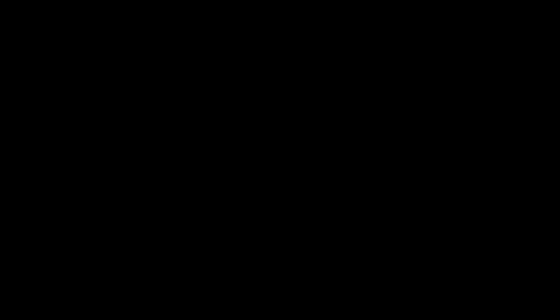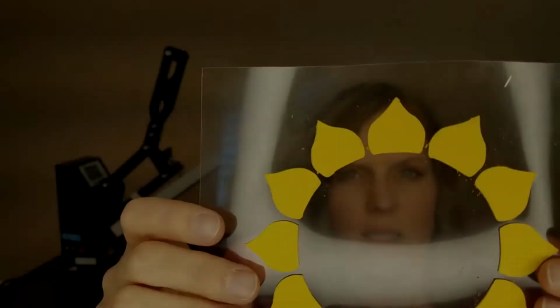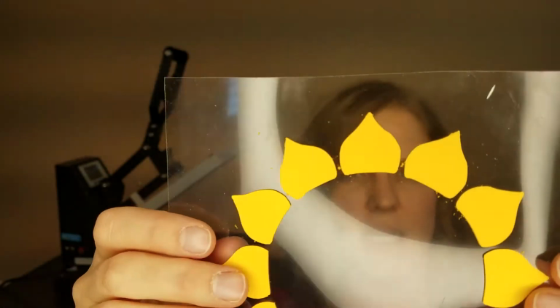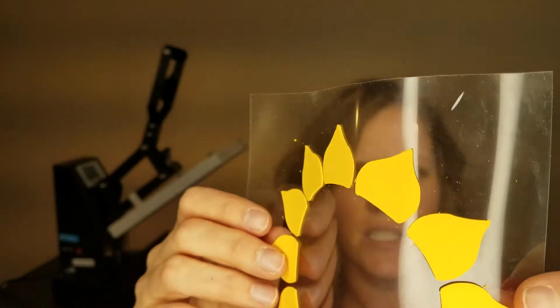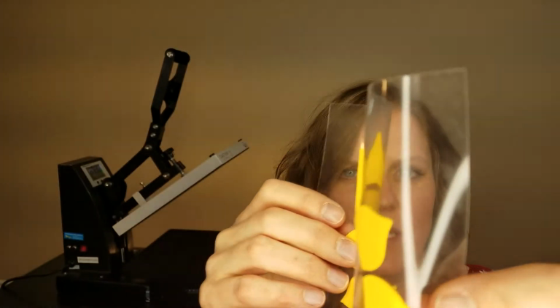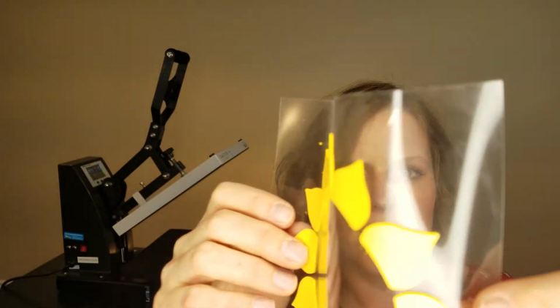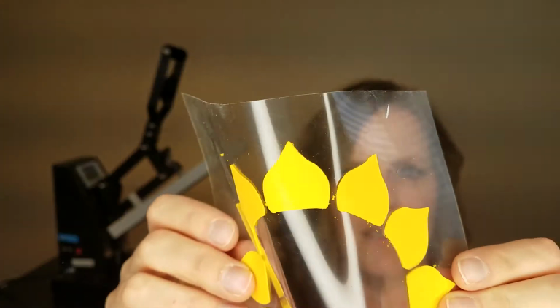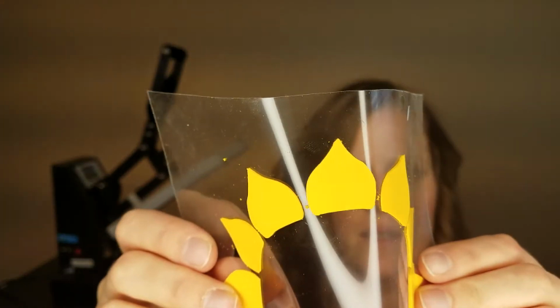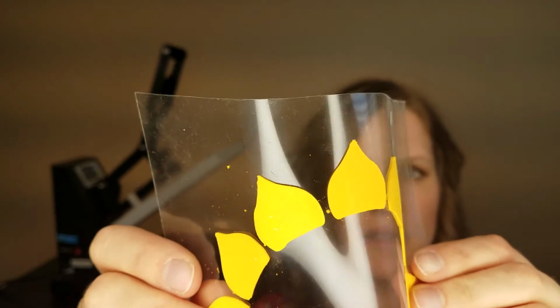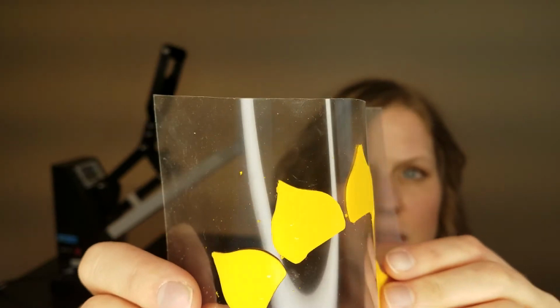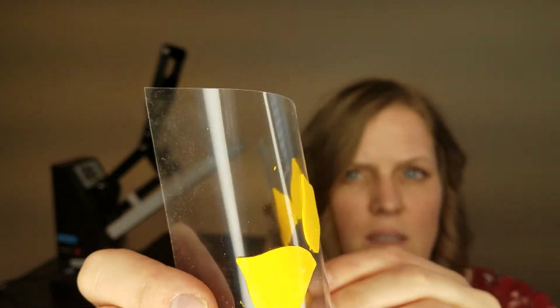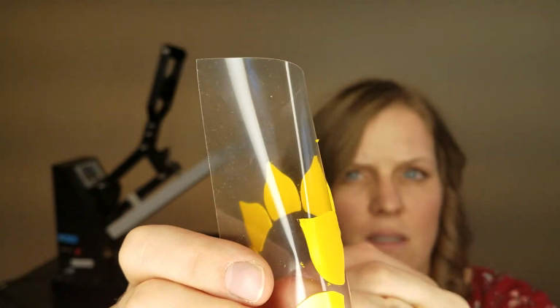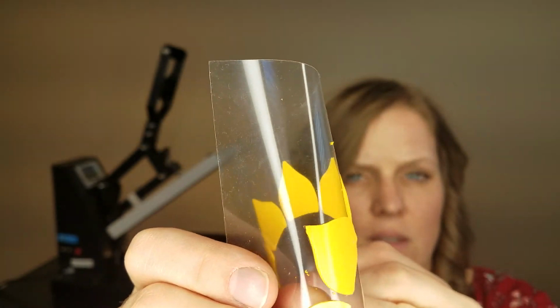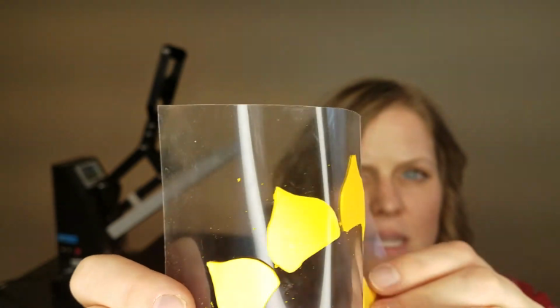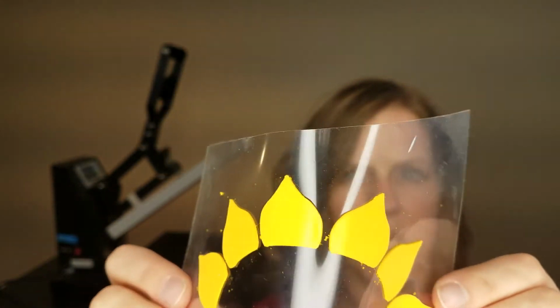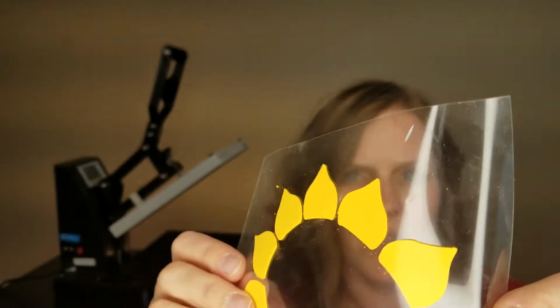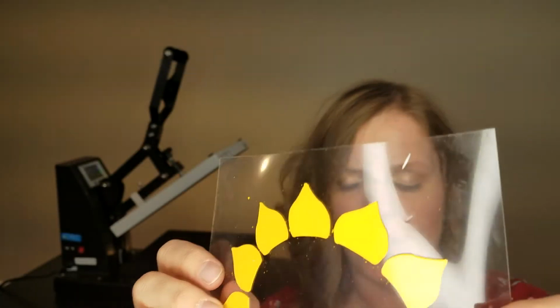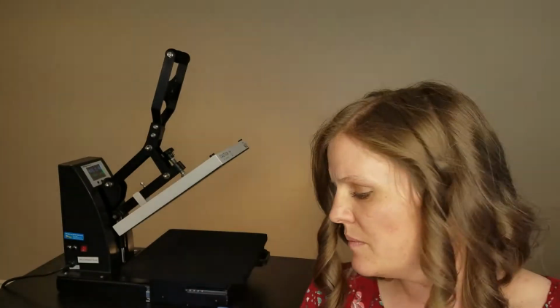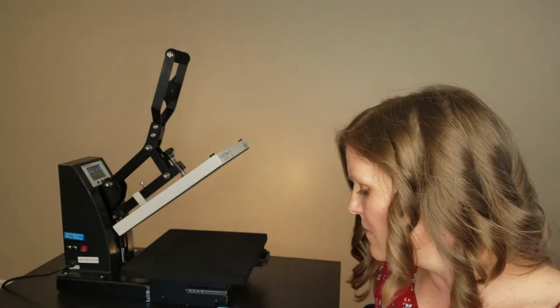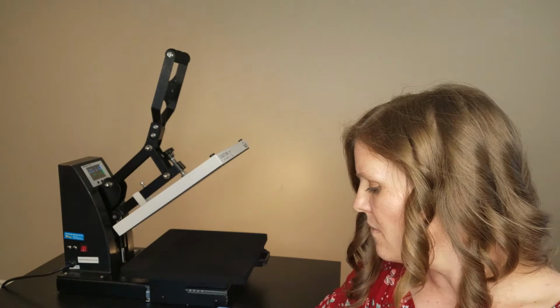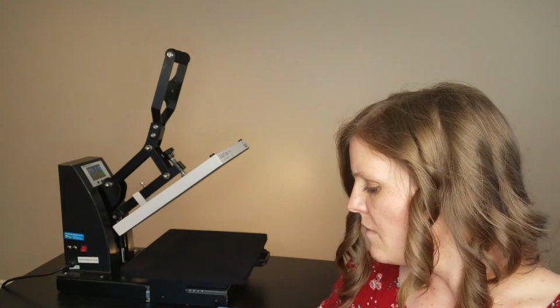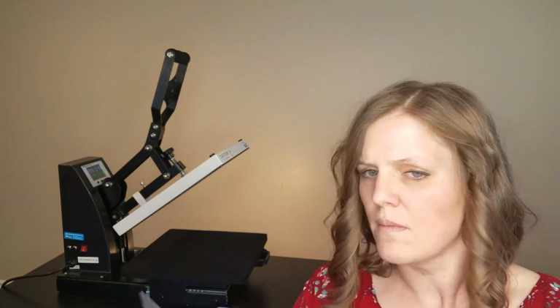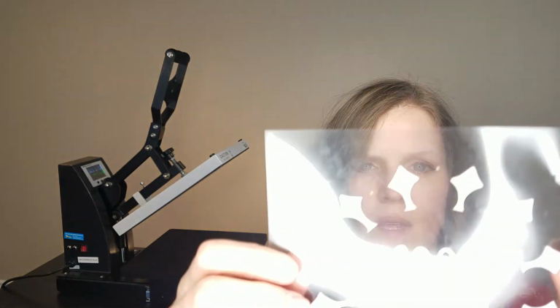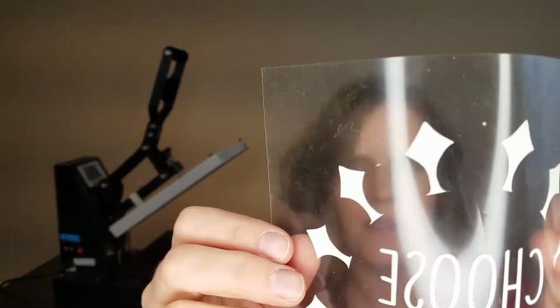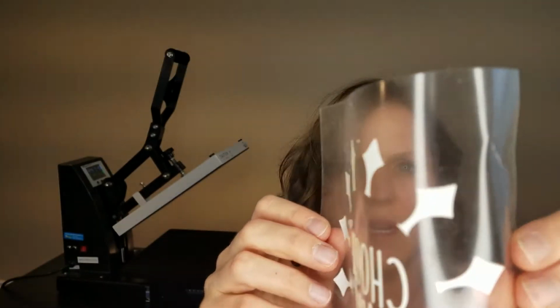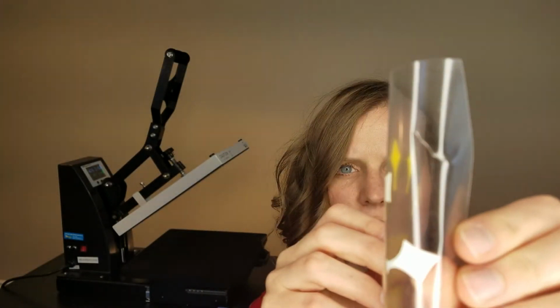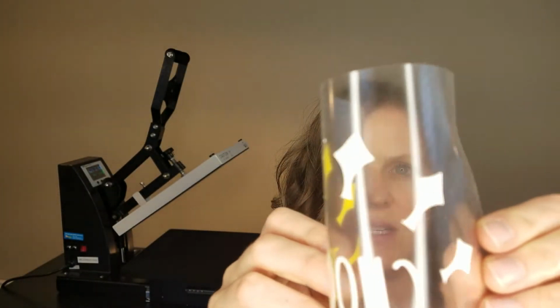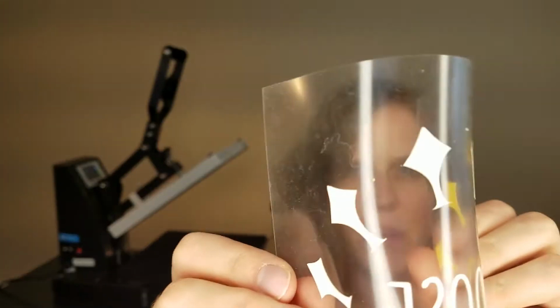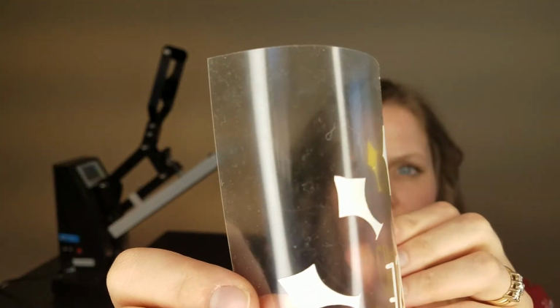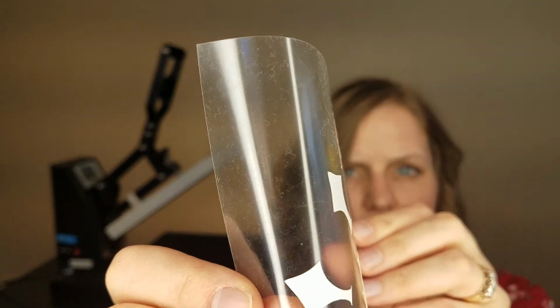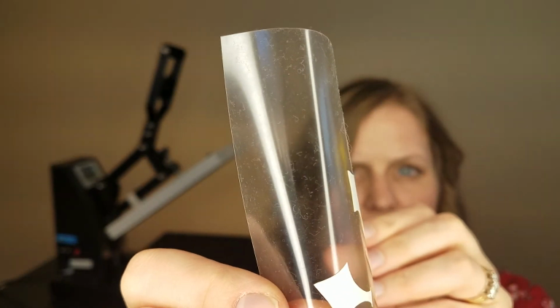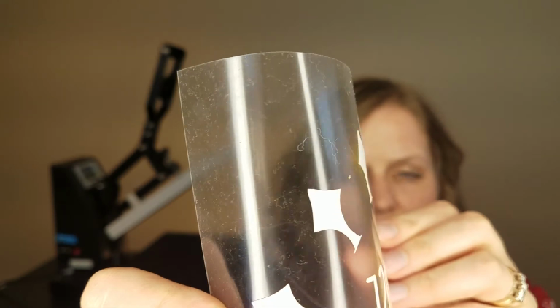This is 3D HTV. You can see the thickness of it here. This is regular HTV to compare to. You can see how thin it is.